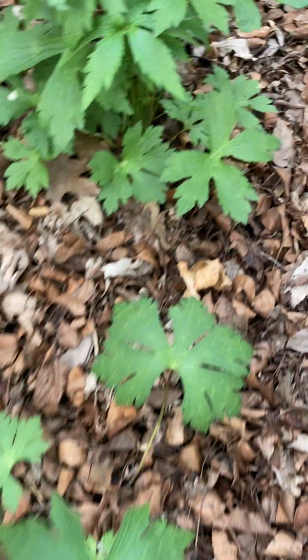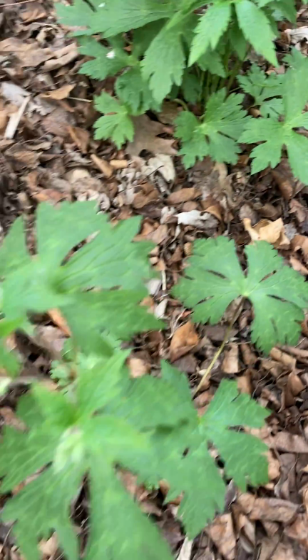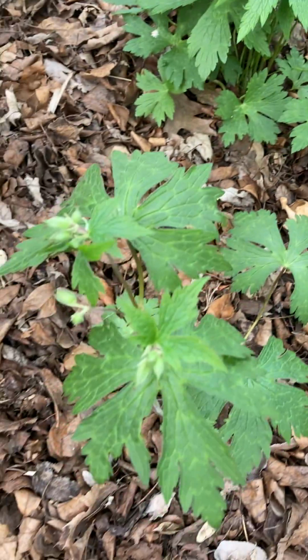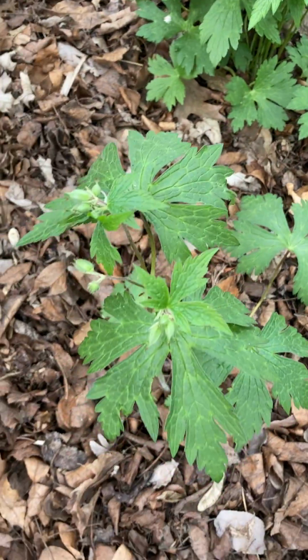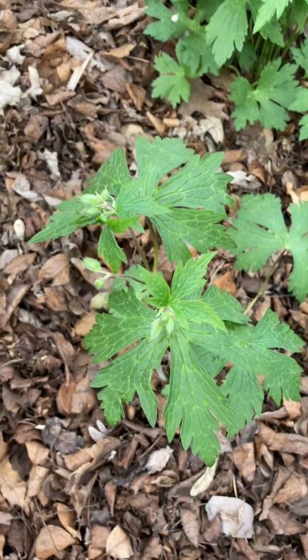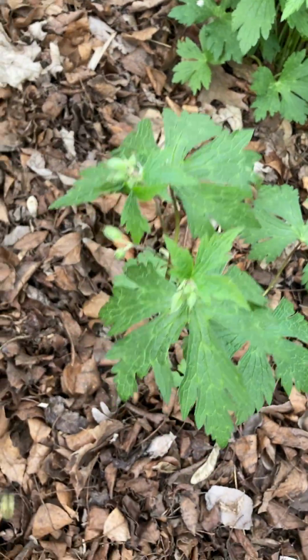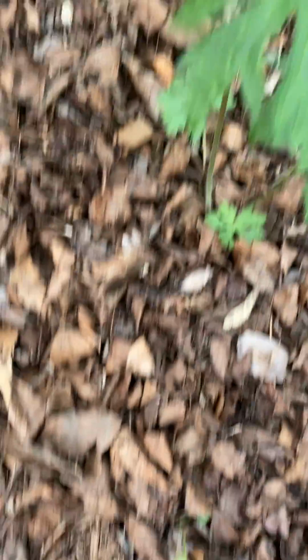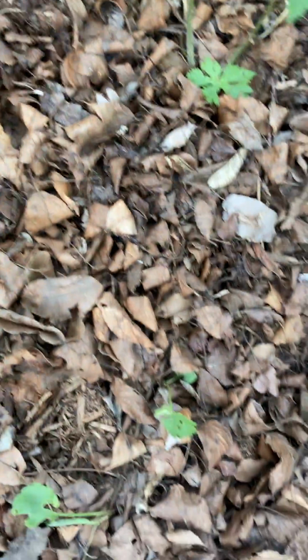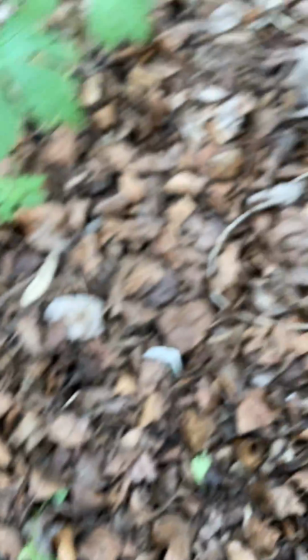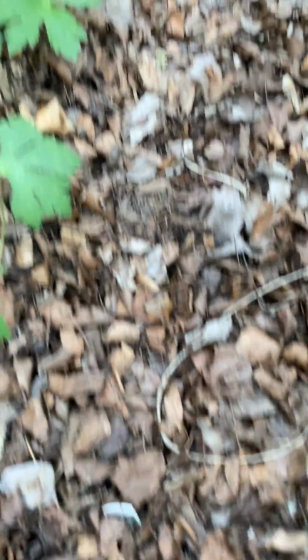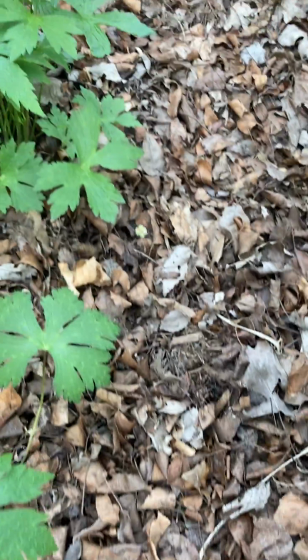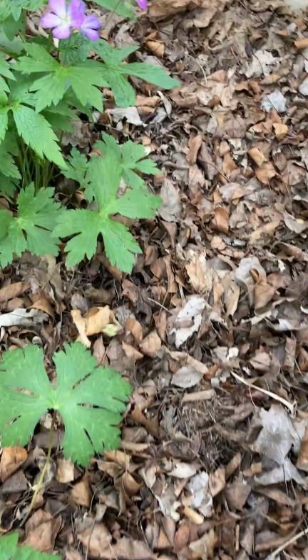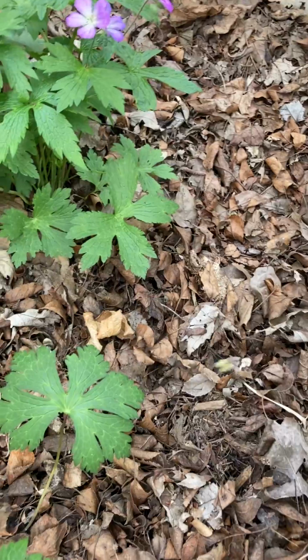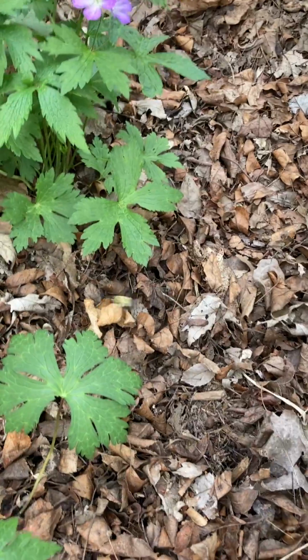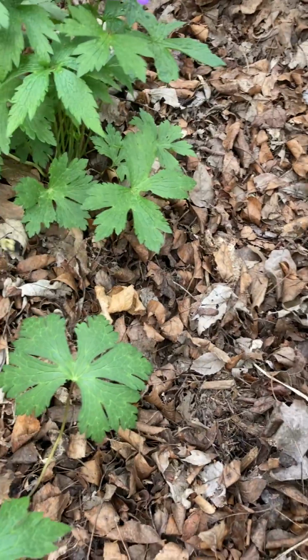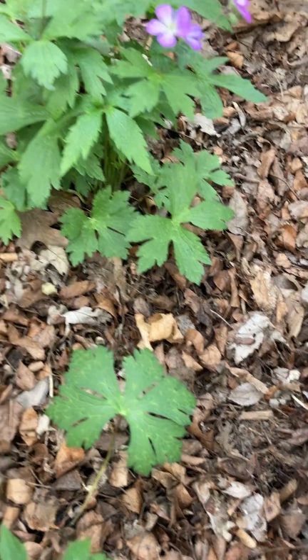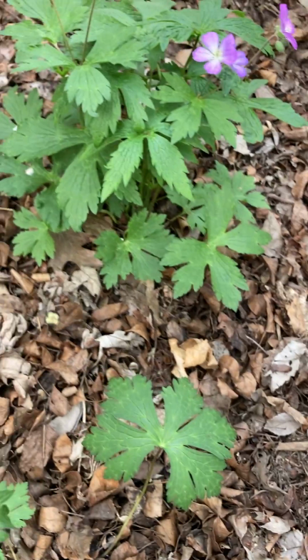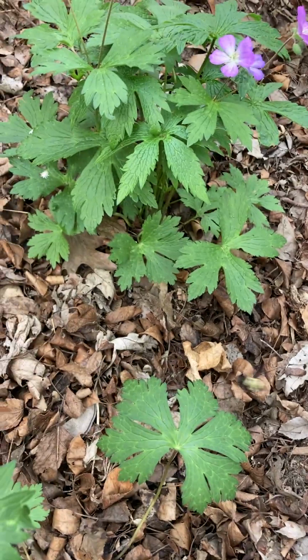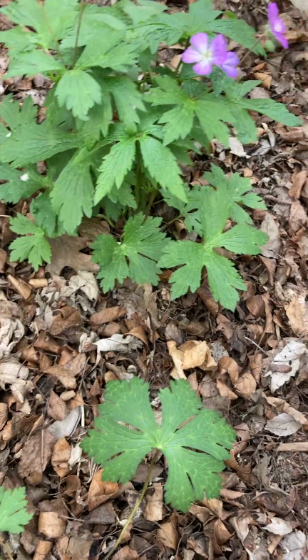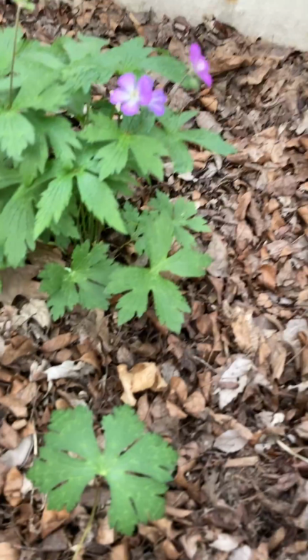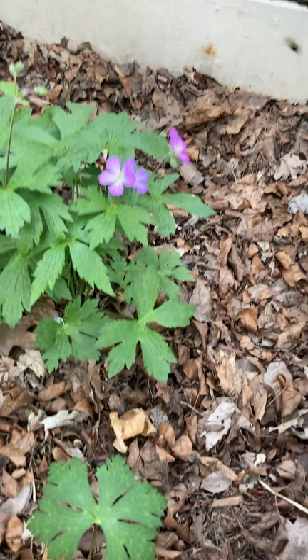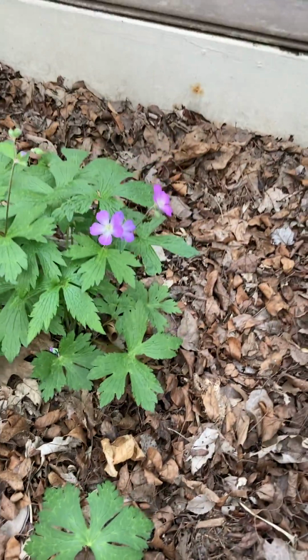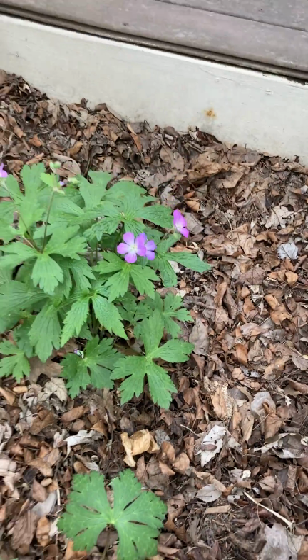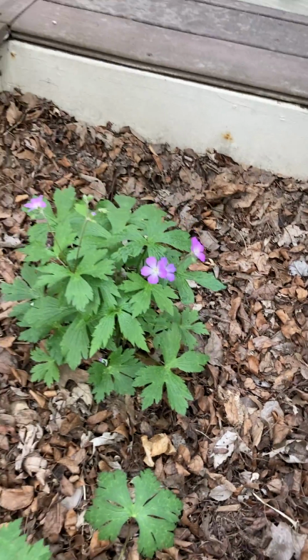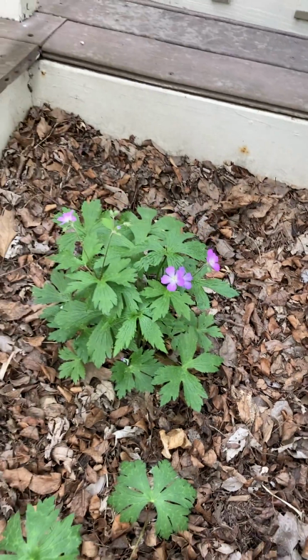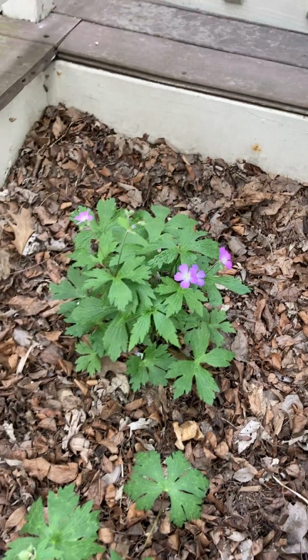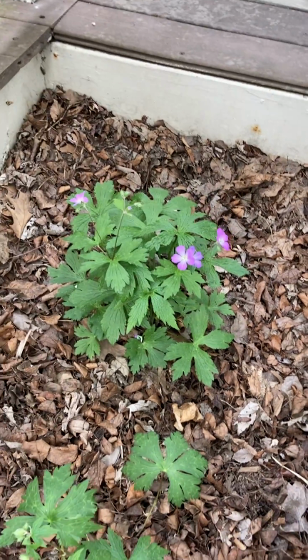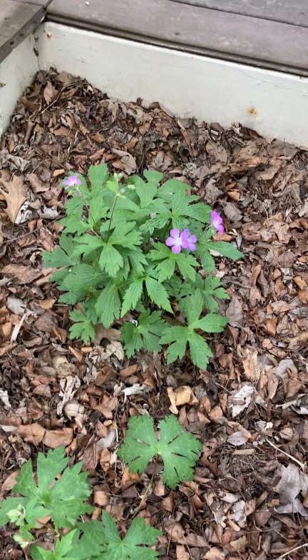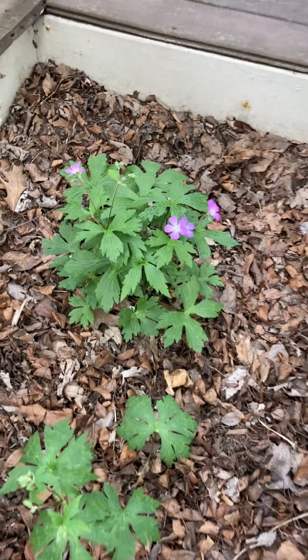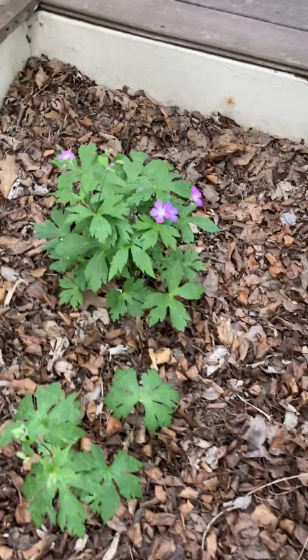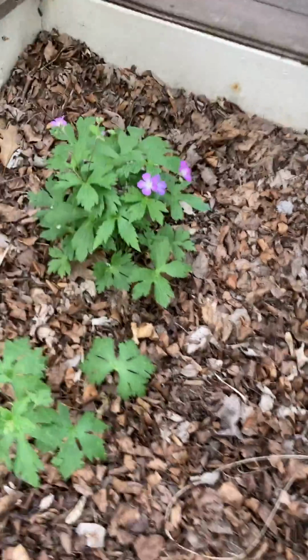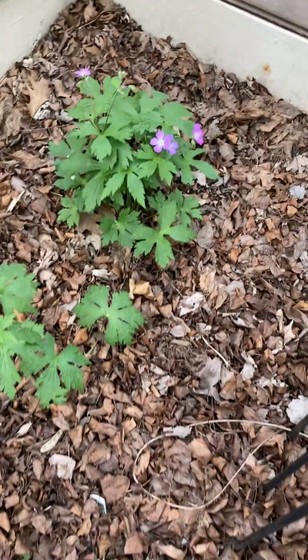This one hasn't even opened yet. Oh, and there goes a bumblebee! Off she goes — this time of year they're queens.